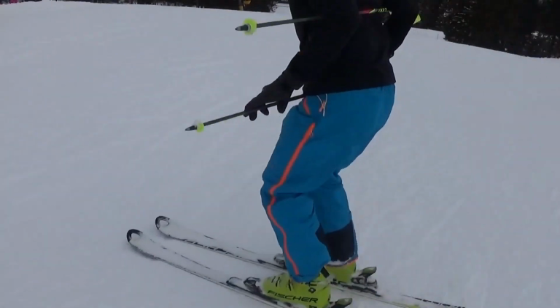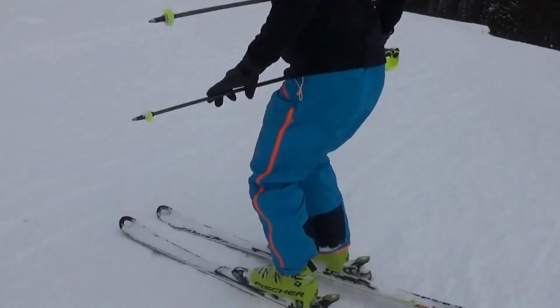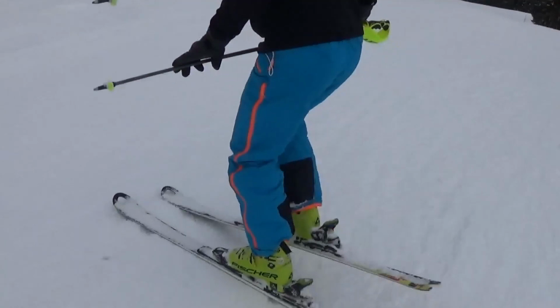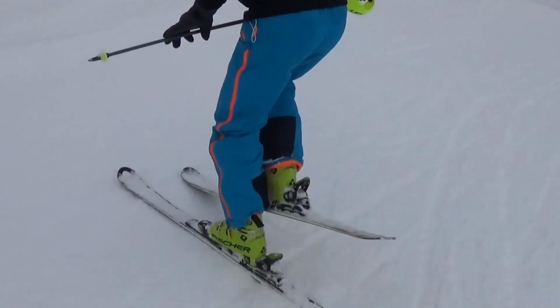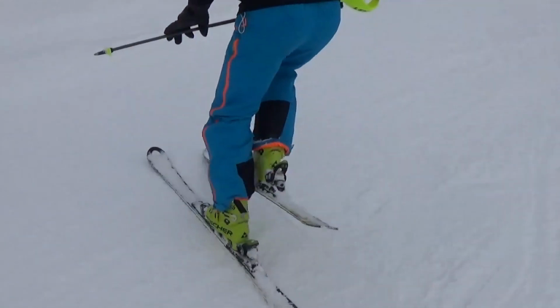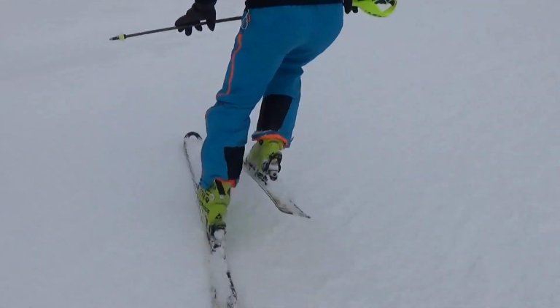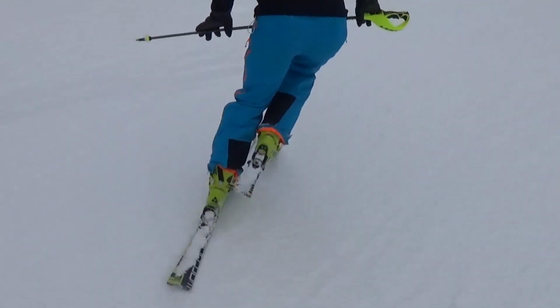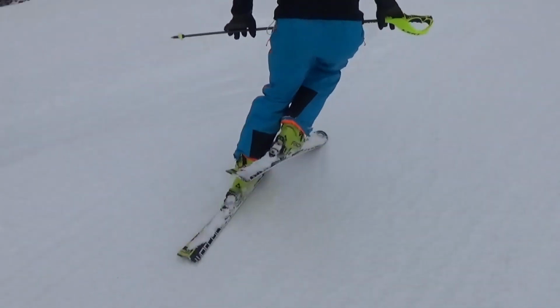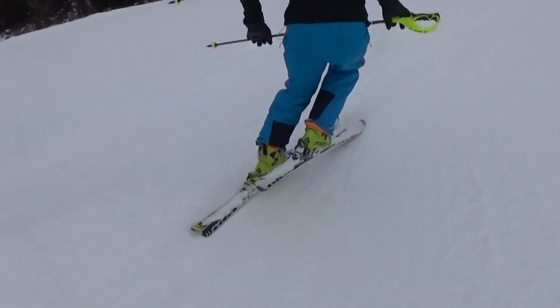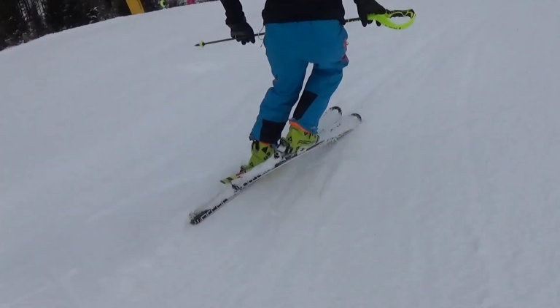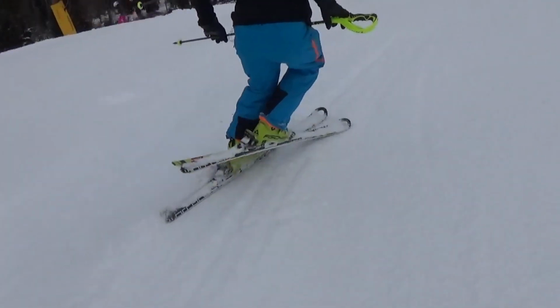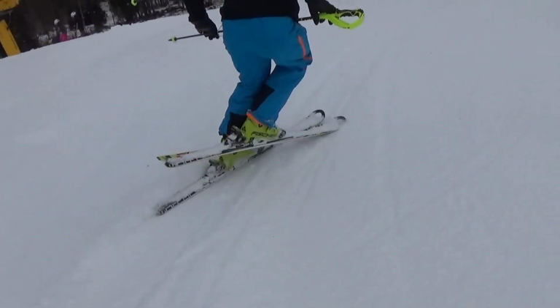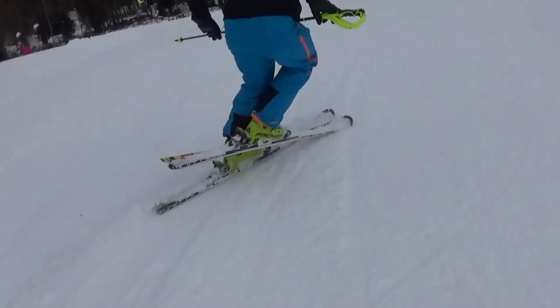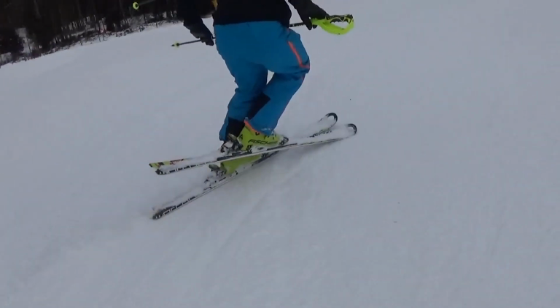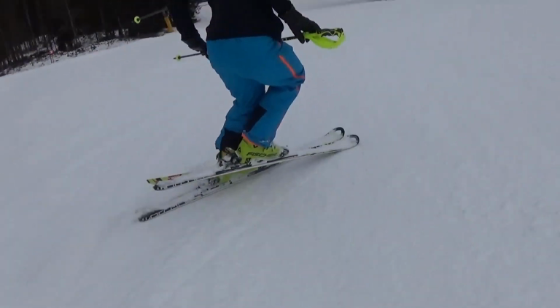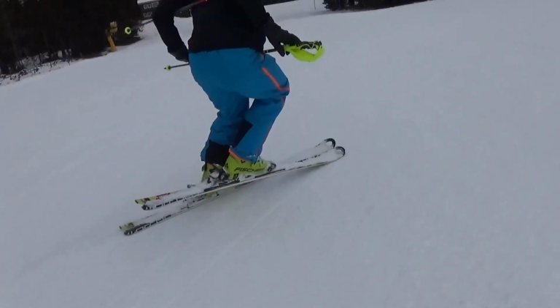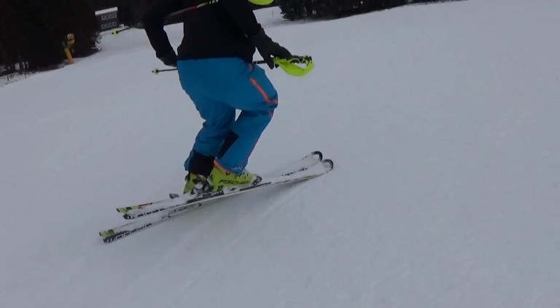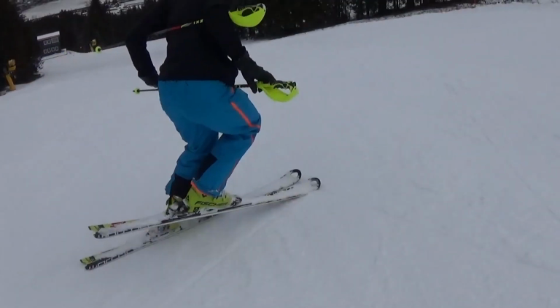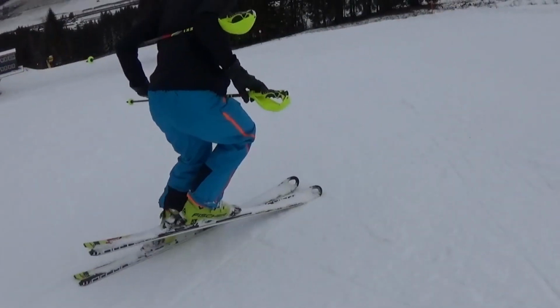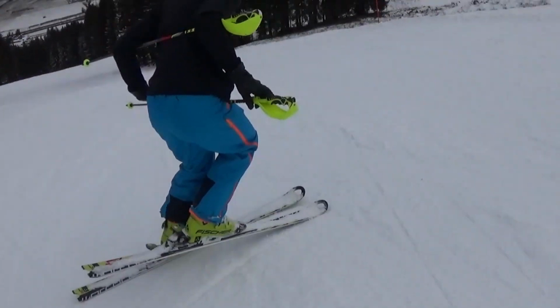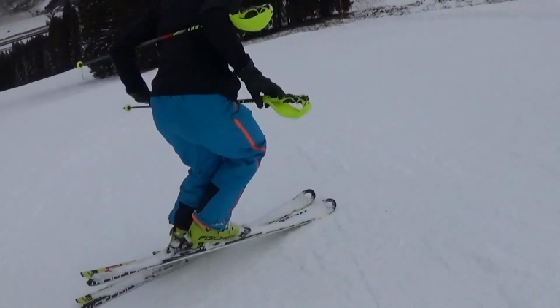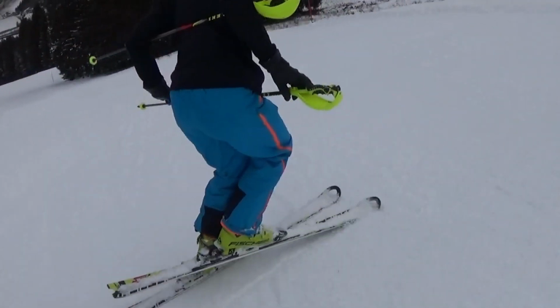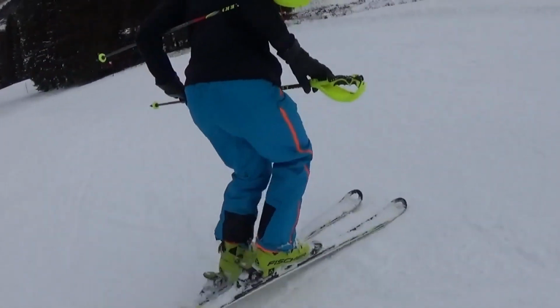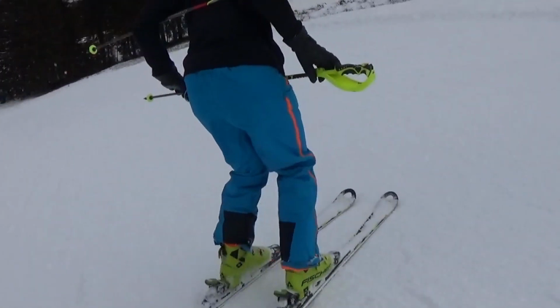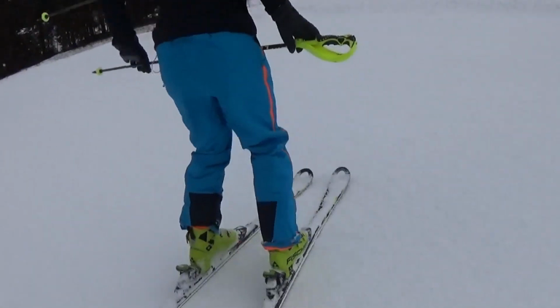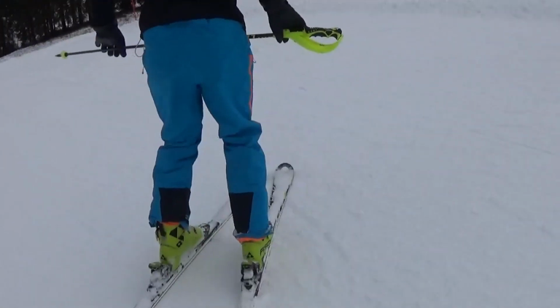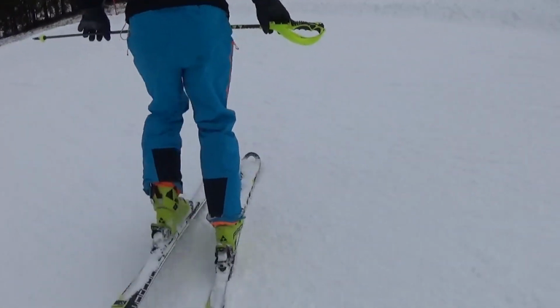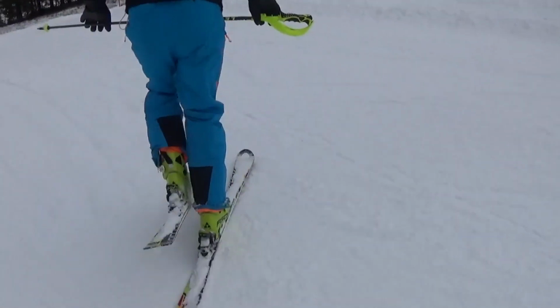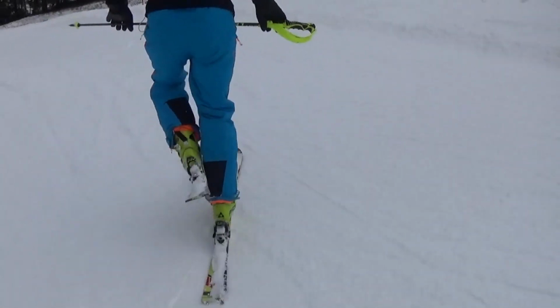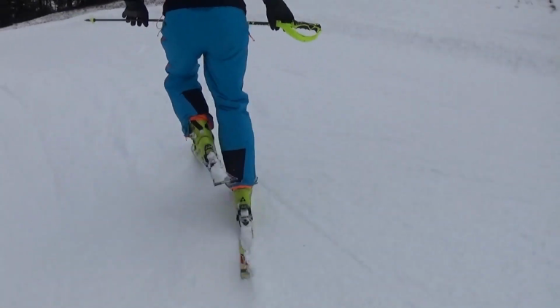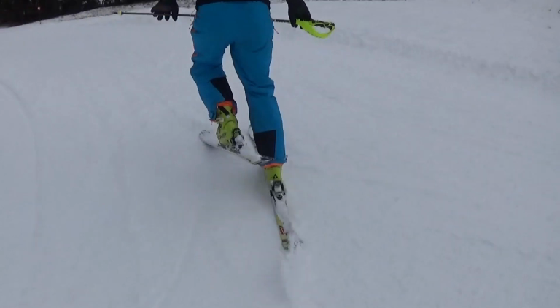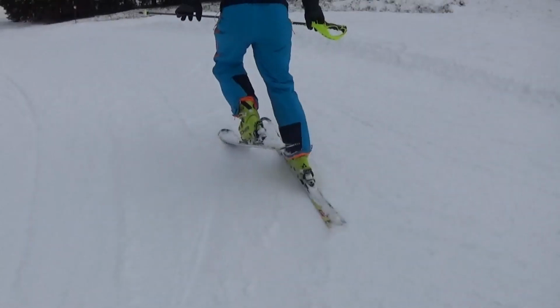If that's too difficult, do it without the pole exercise. If that's too easy, make sure you slow down even more and start the turn with the least amount of impulse from the upper body or skis possible.